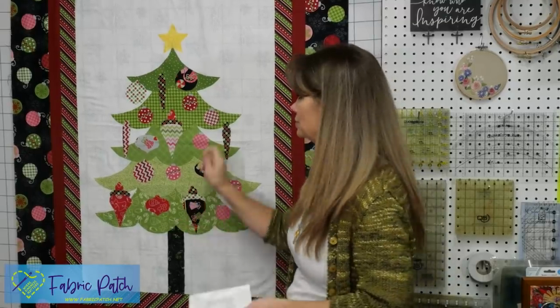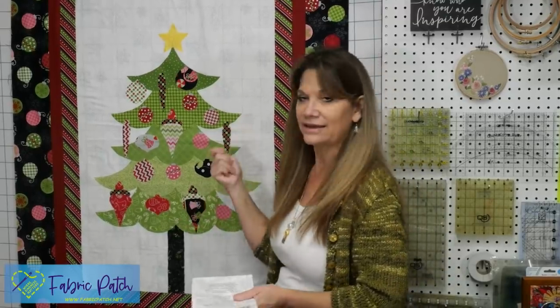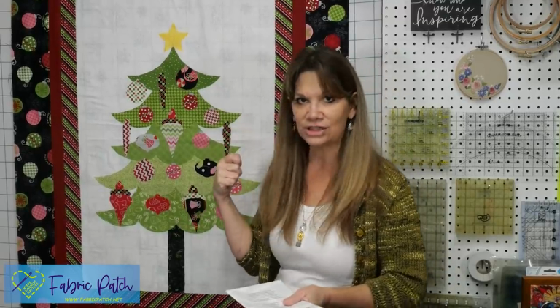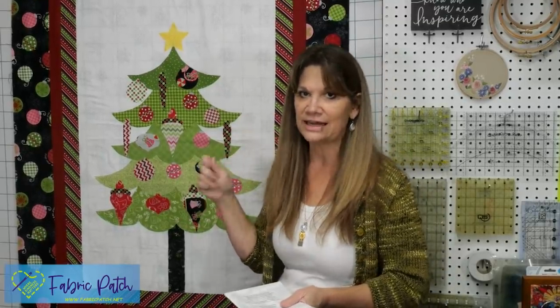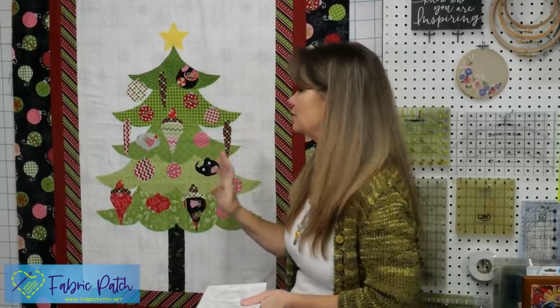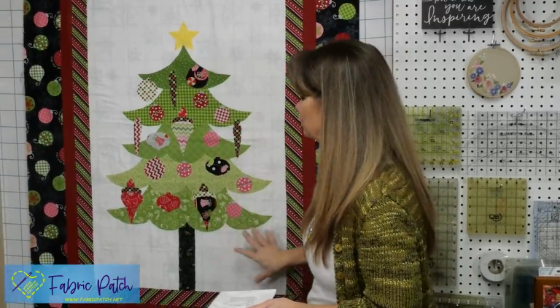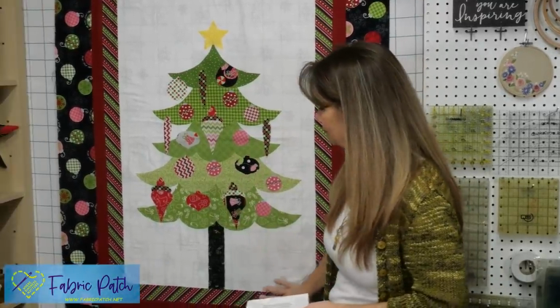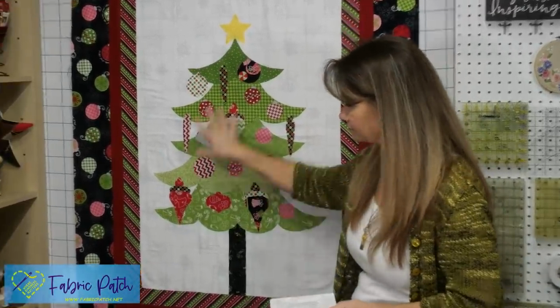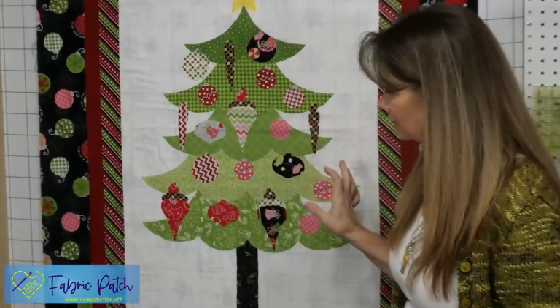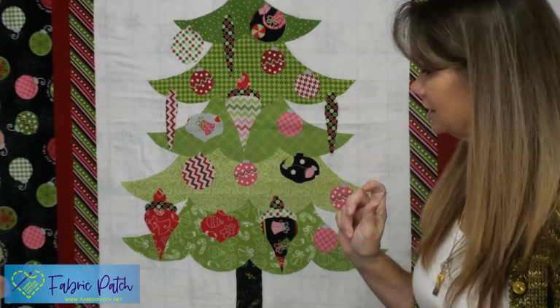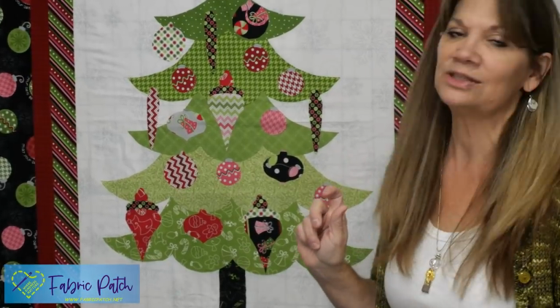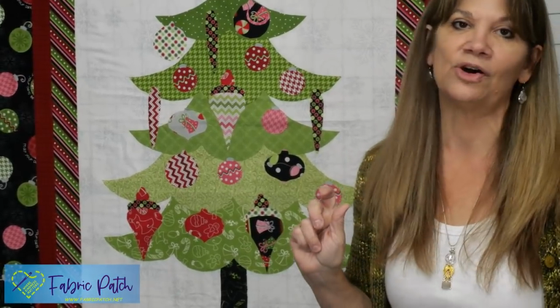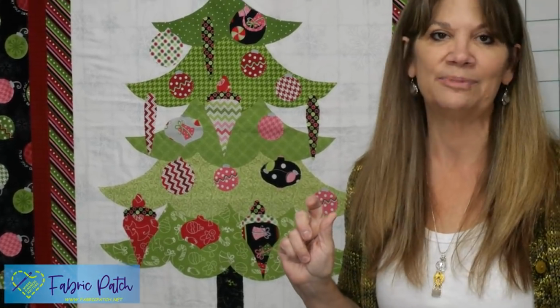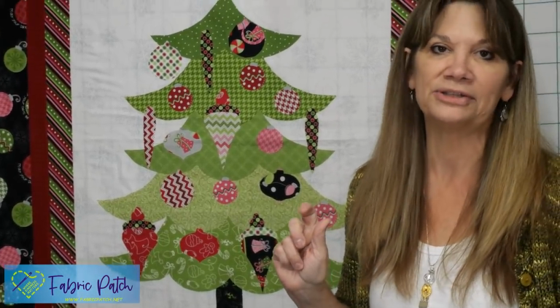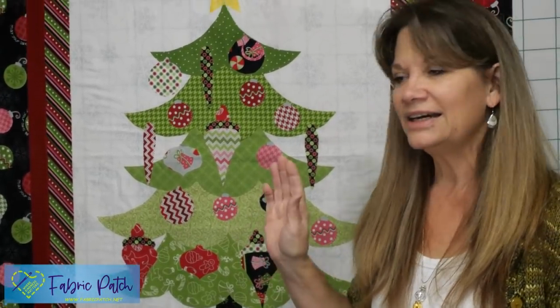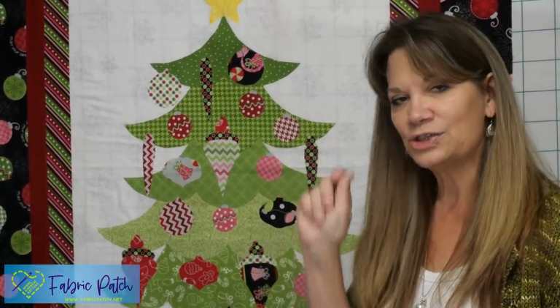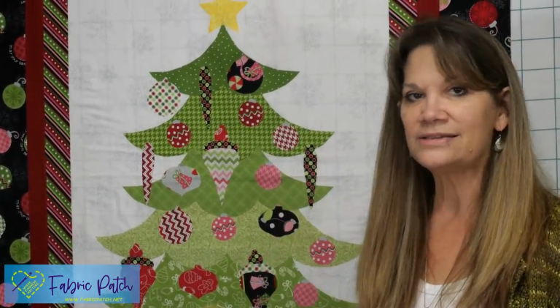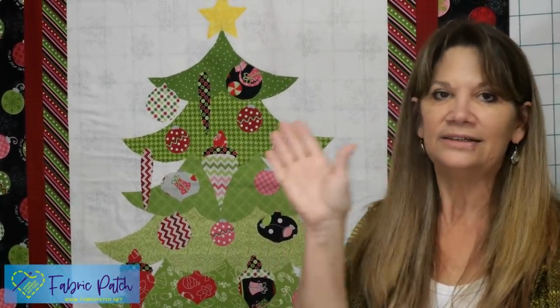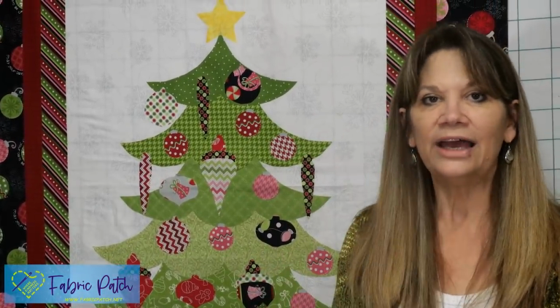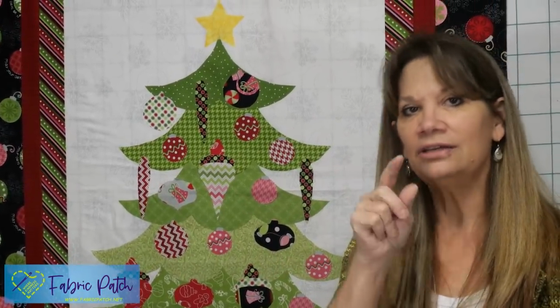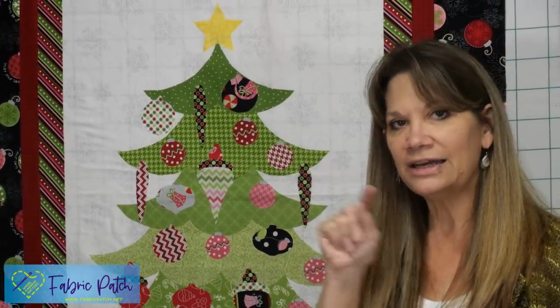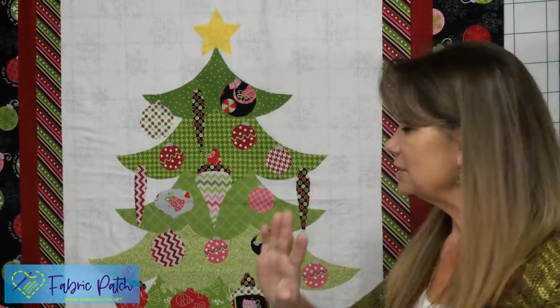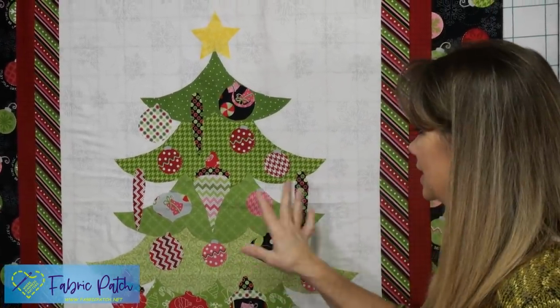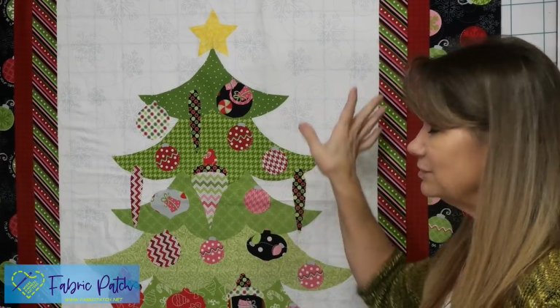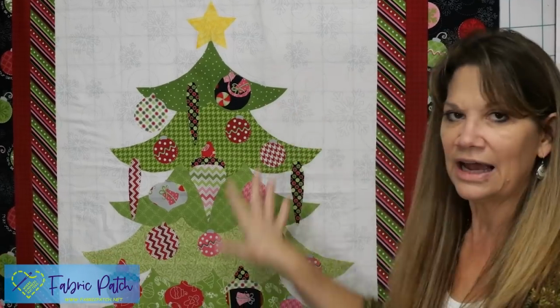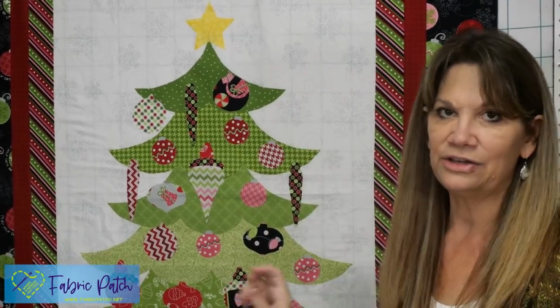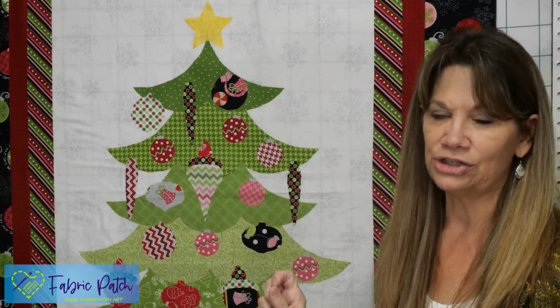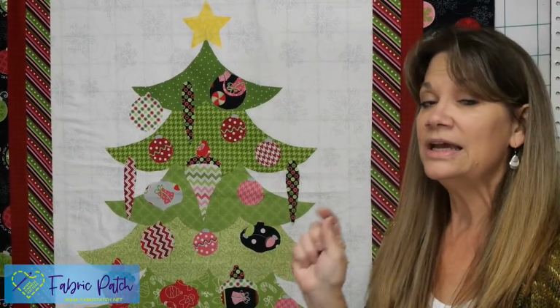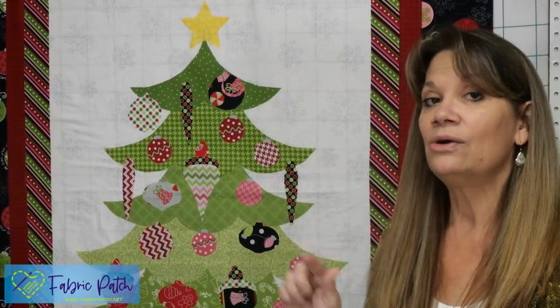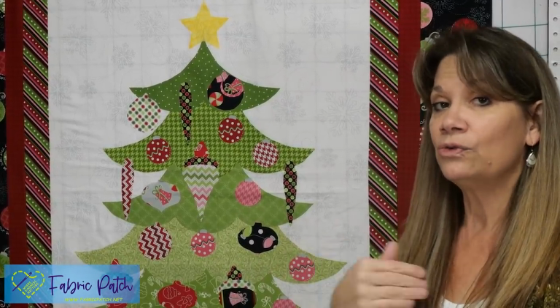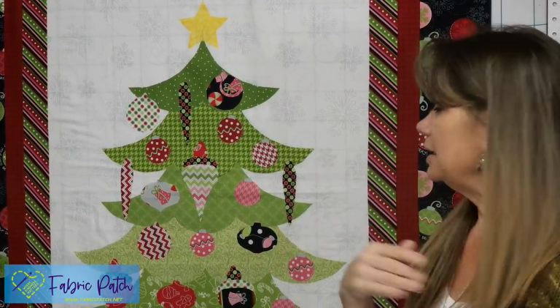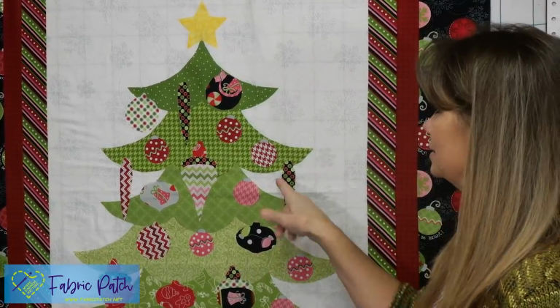The entire thing is fusible applique. You can hand applique if that's what you'd rather do, but for me all this is is a bunch of pieces — almost like paper dolls. You just trace, iron, cut it out, lay it down, iron it down, and you're good to go.